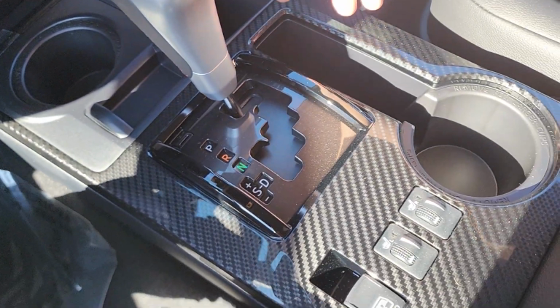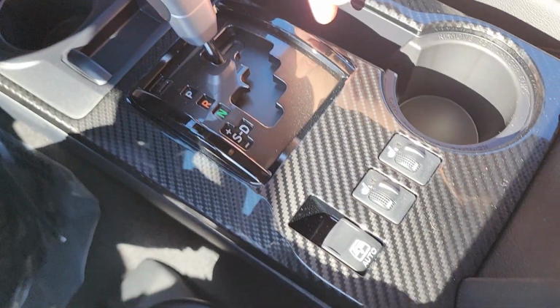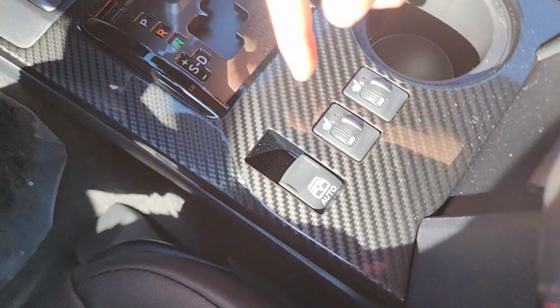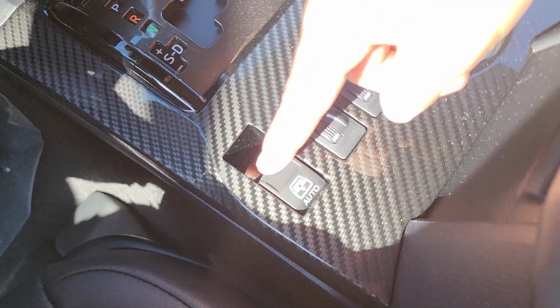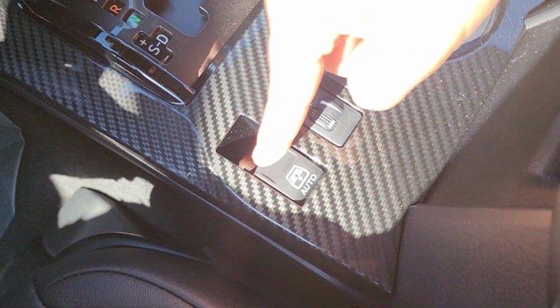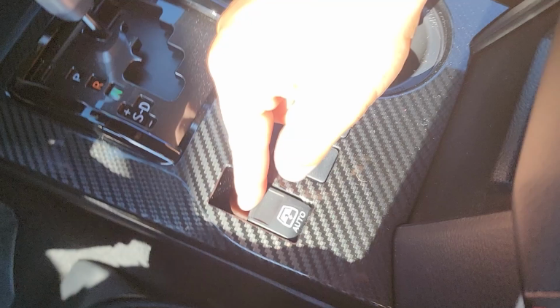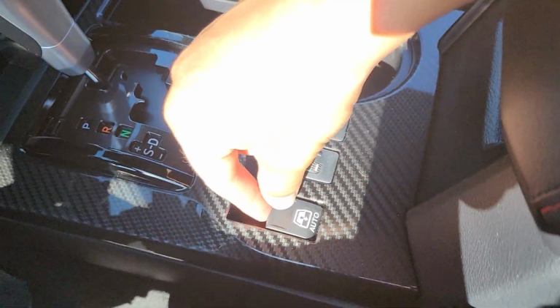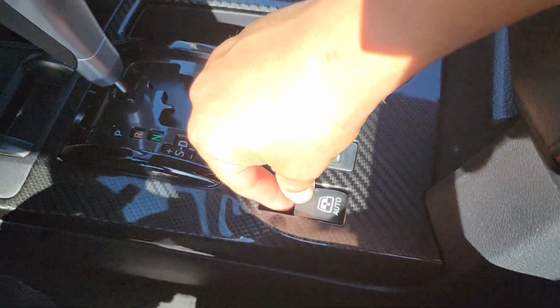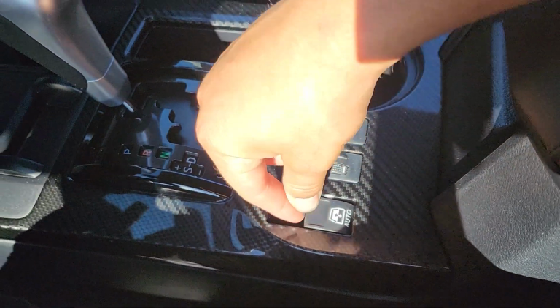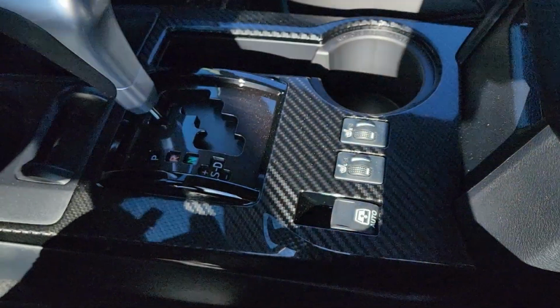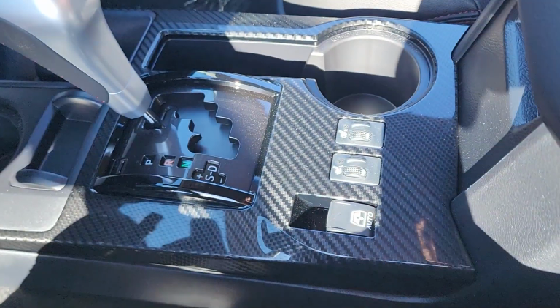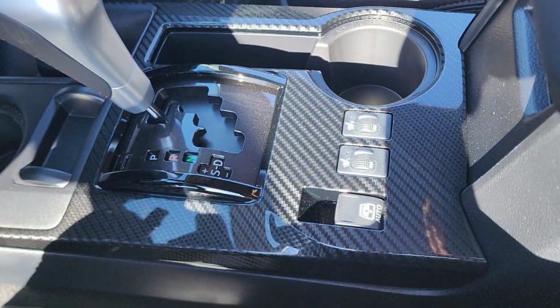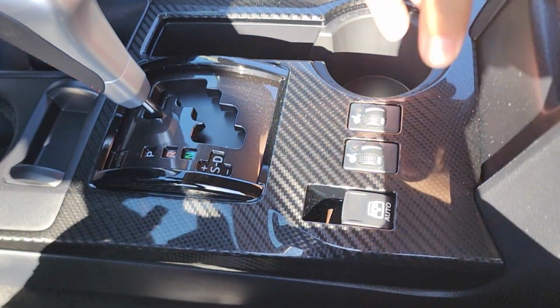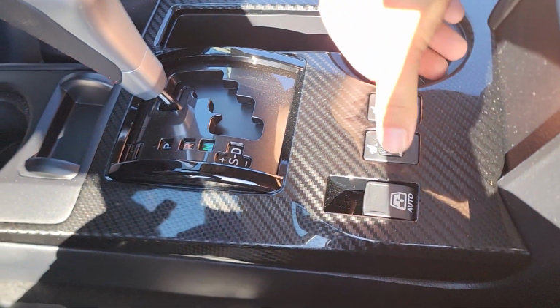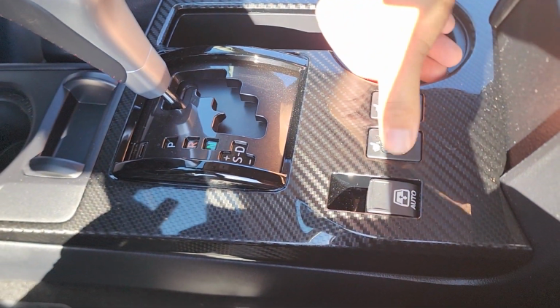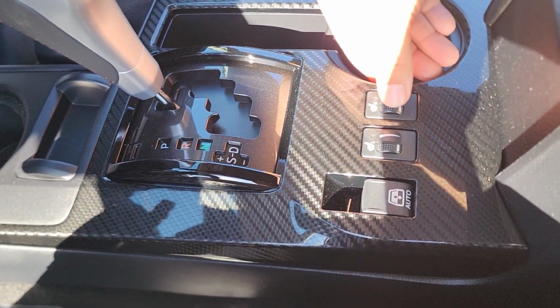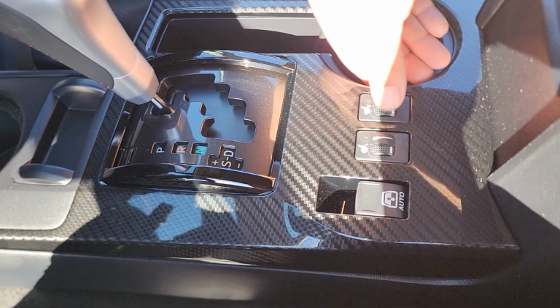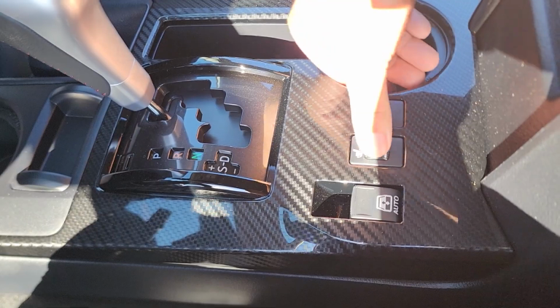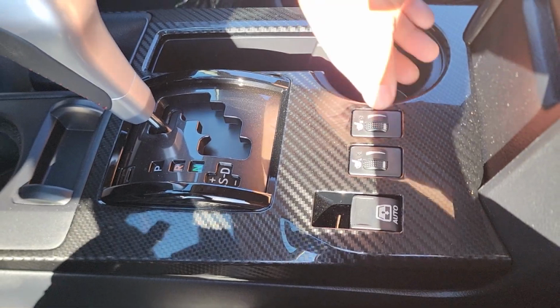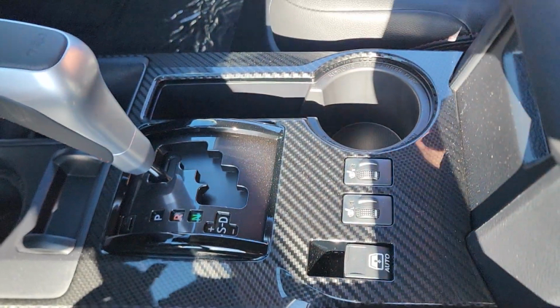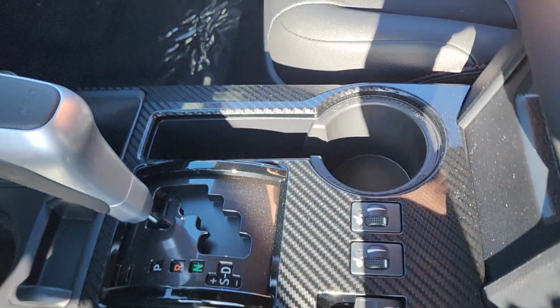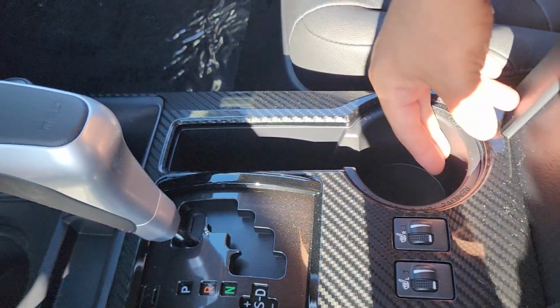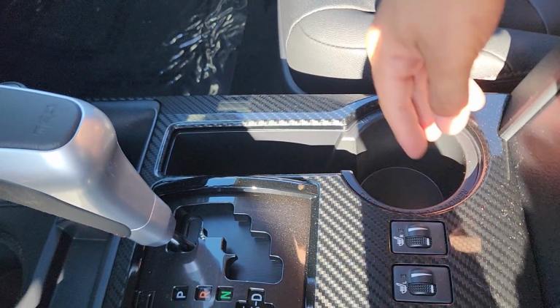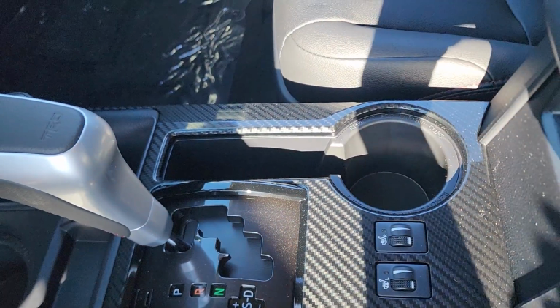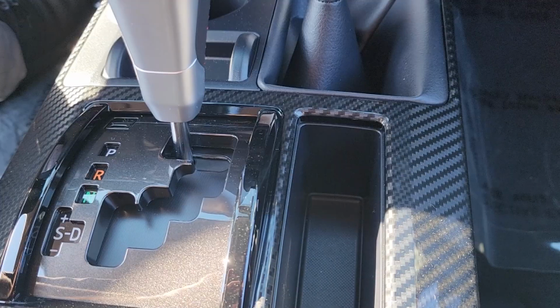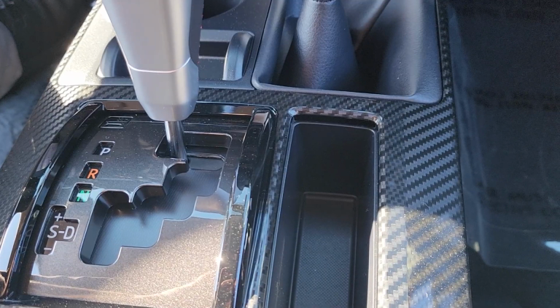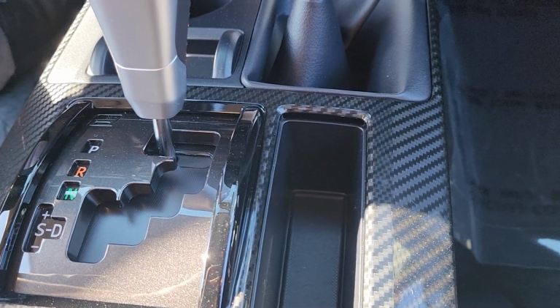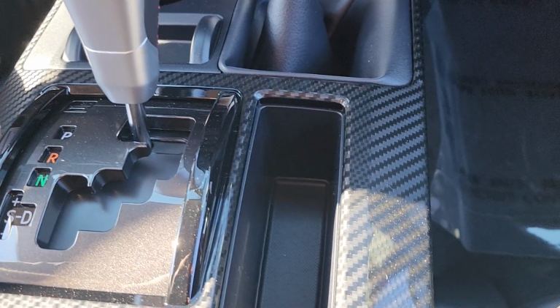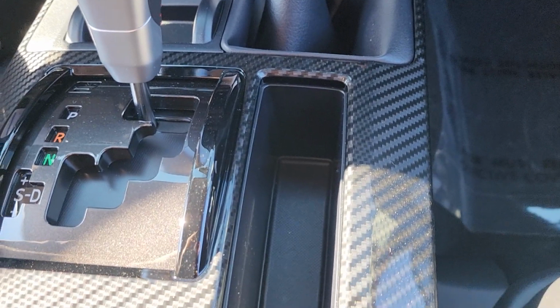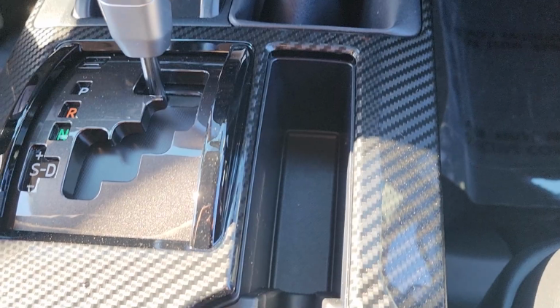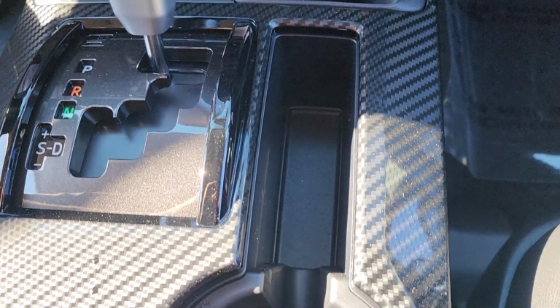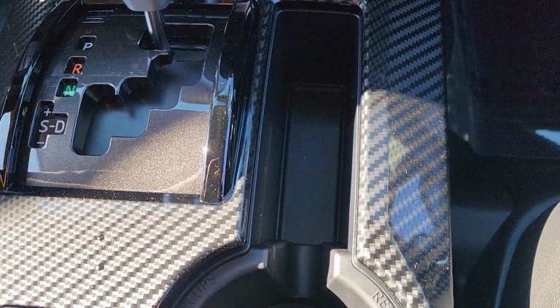Just below that we have our window switch for the rear sliding glass. We also have heated seats for the driver and passenger, our second cup holder, and this entire center area here is carbon fiber.